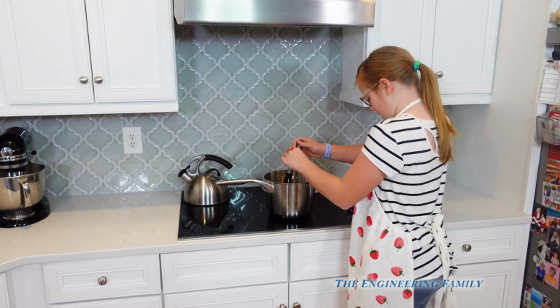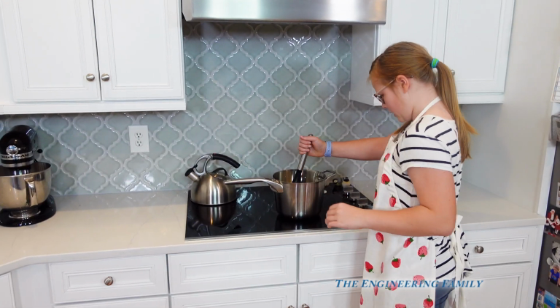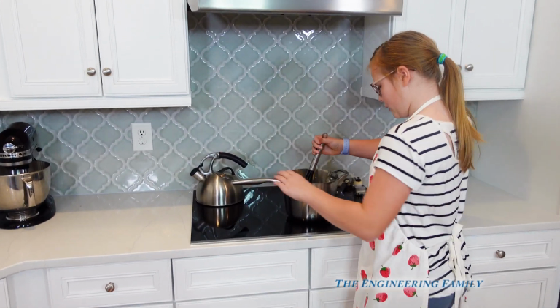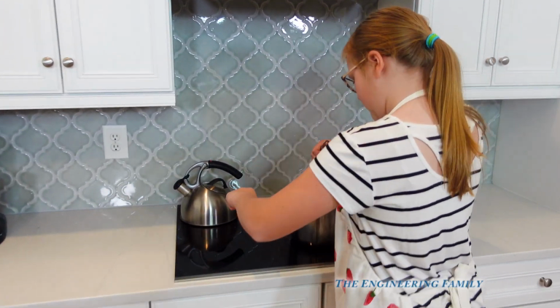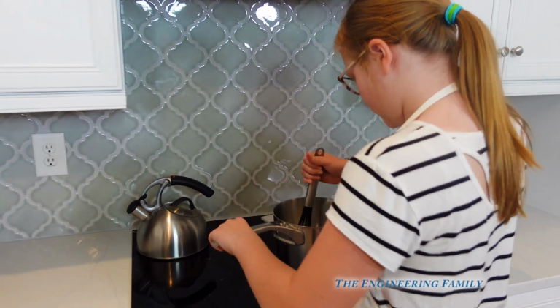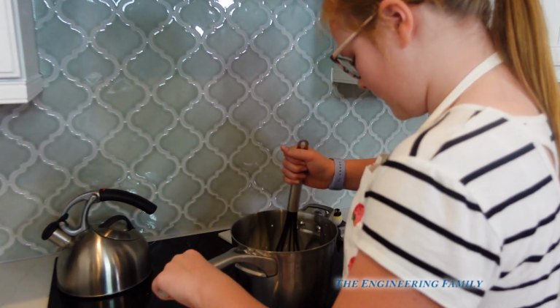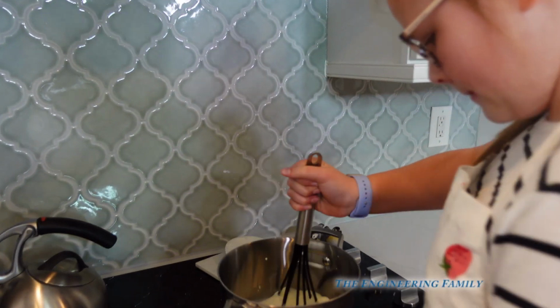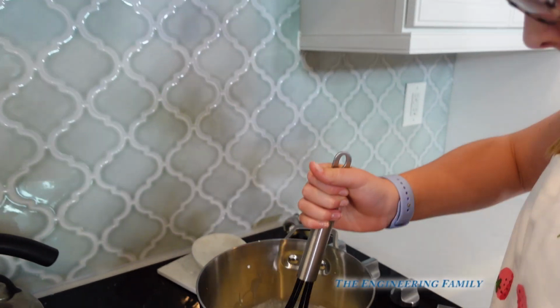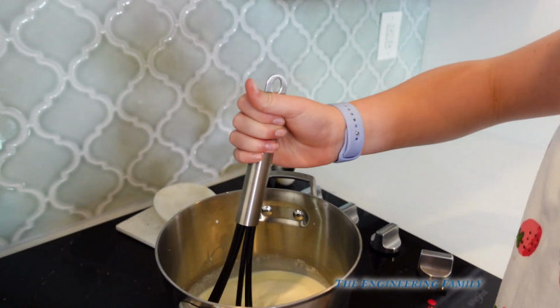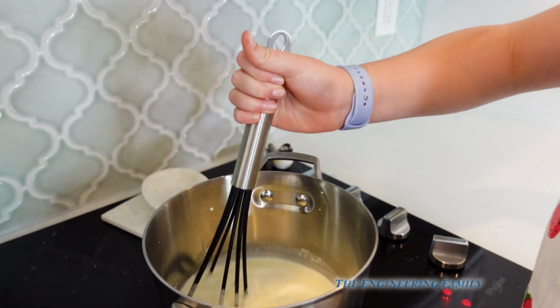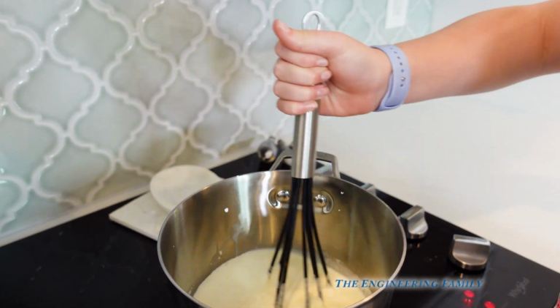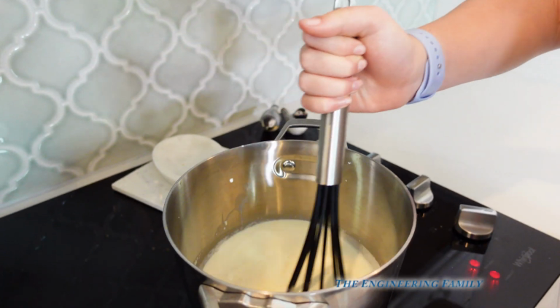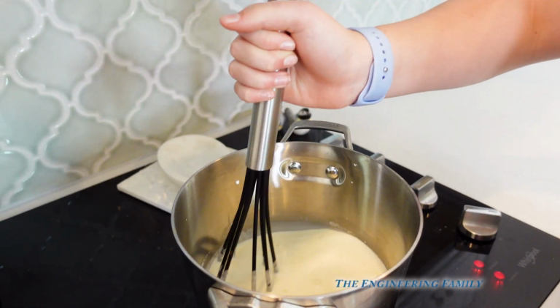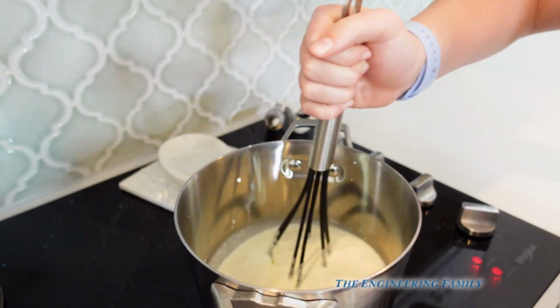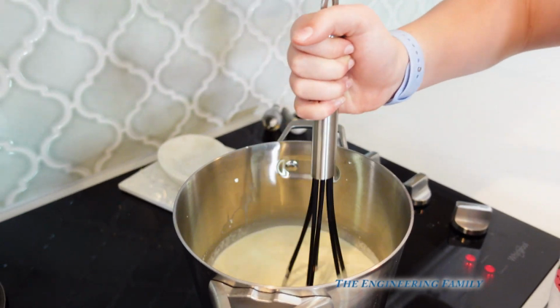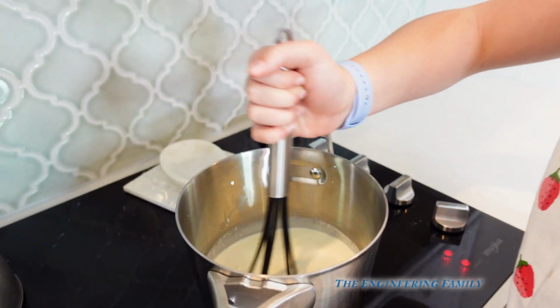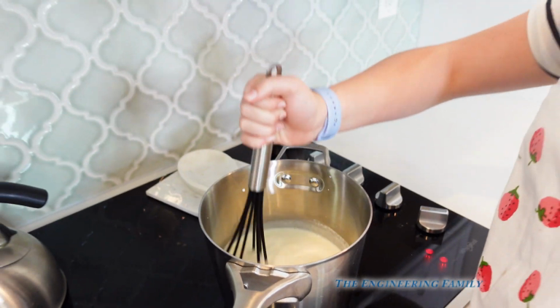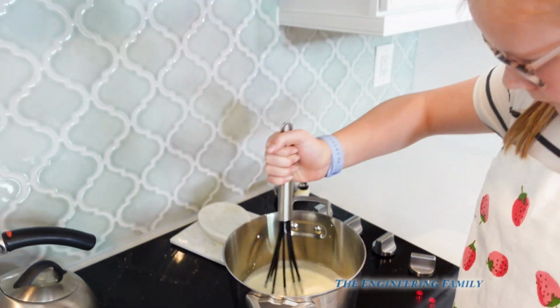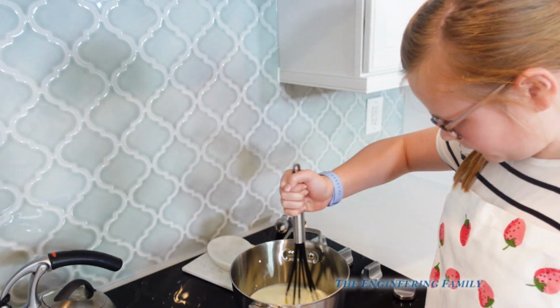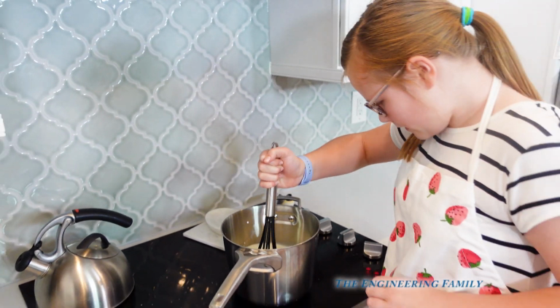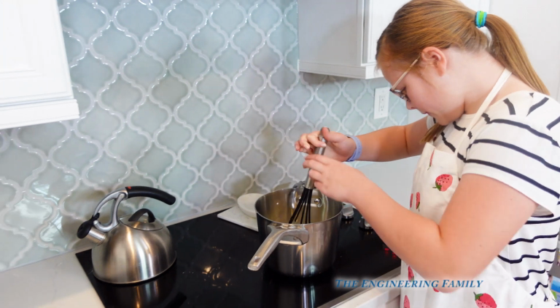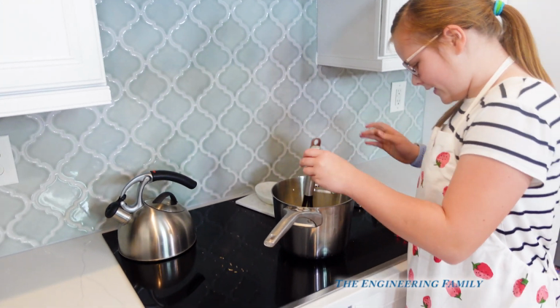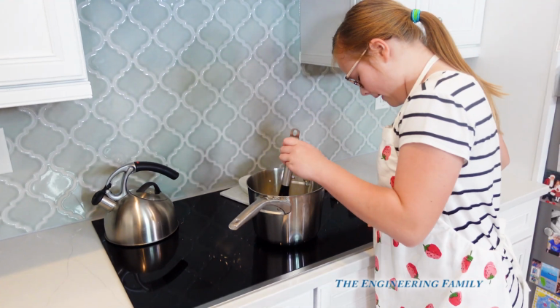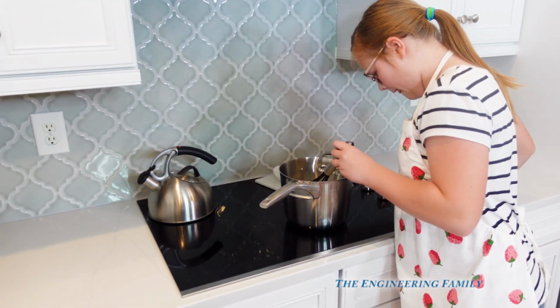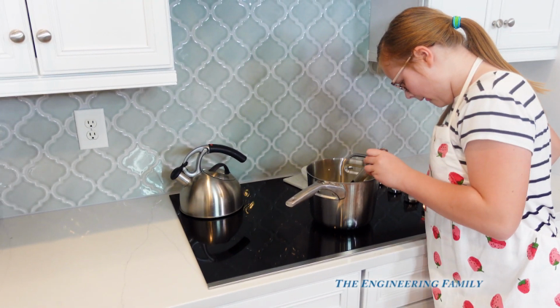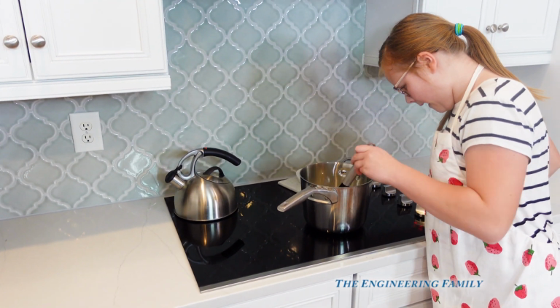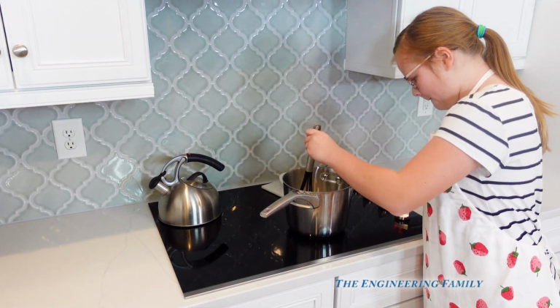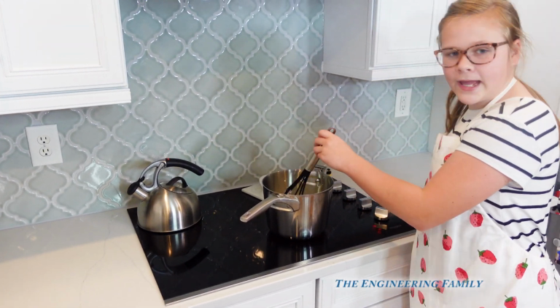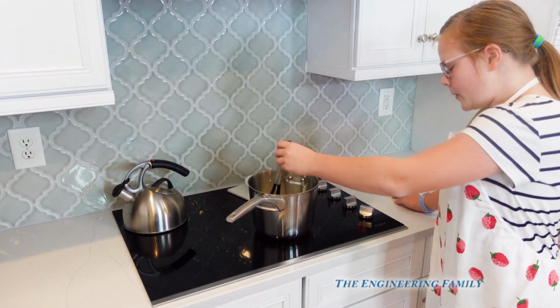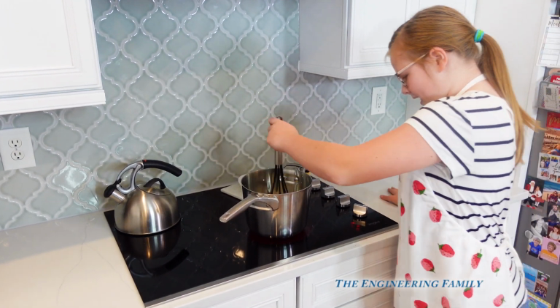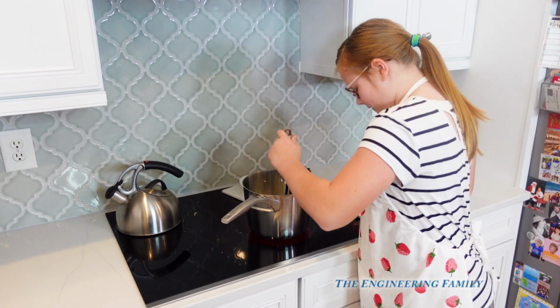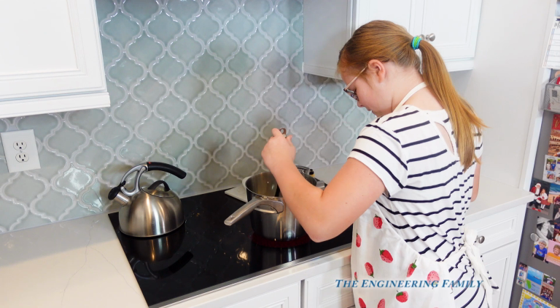So you're dissolving that sugar into the cream and whole milk. And then we're gonna melt the chocolate when we're done. It's almost heated — good job.